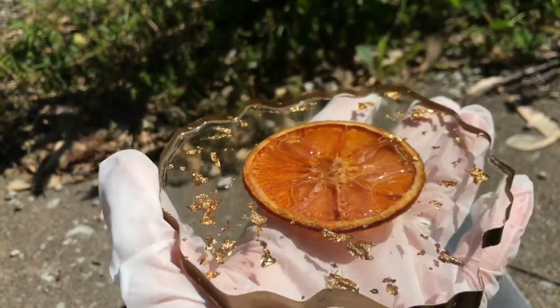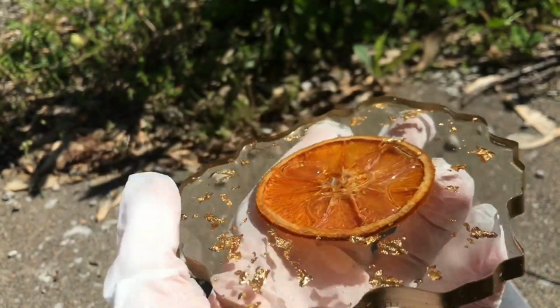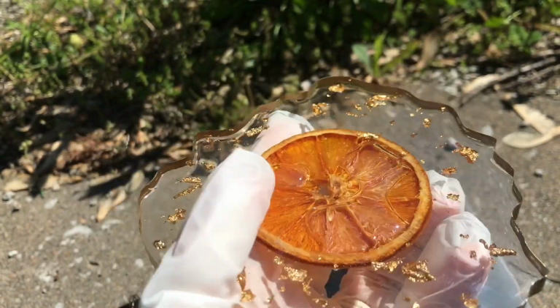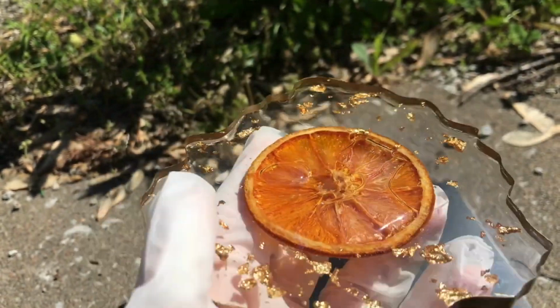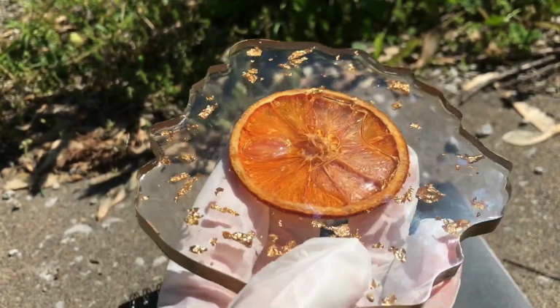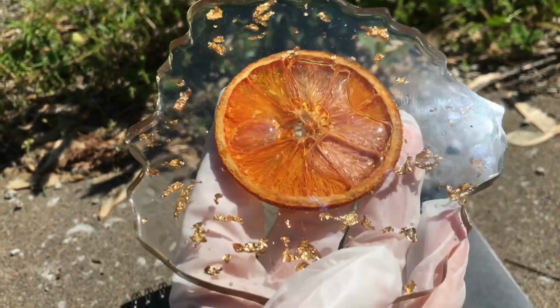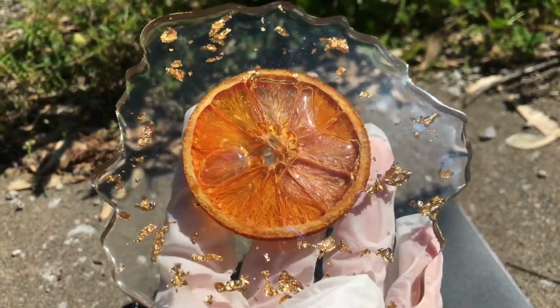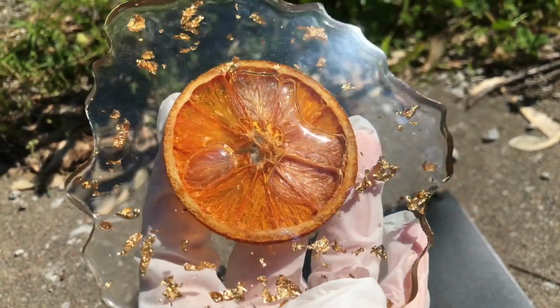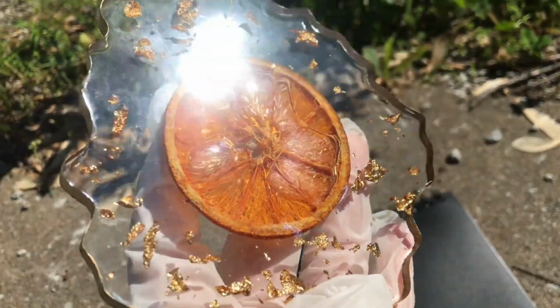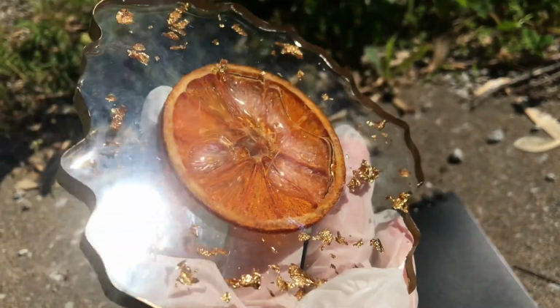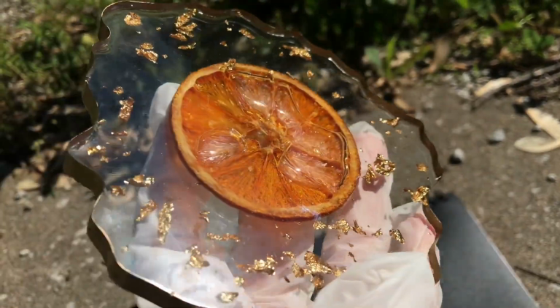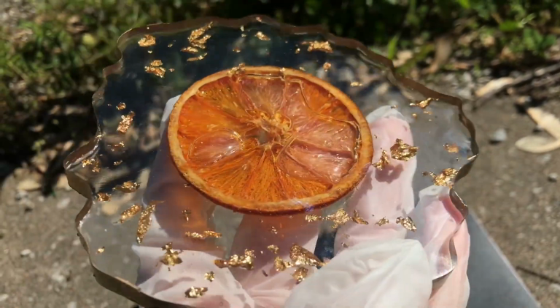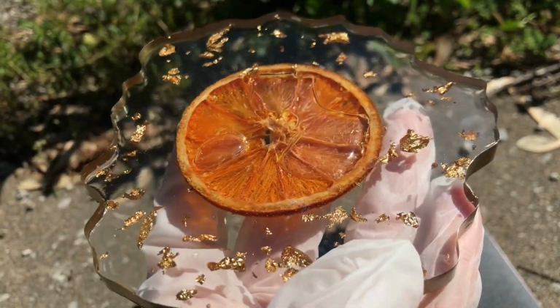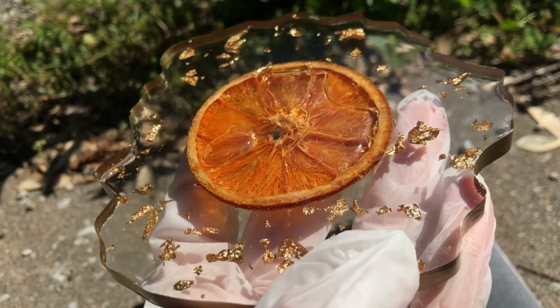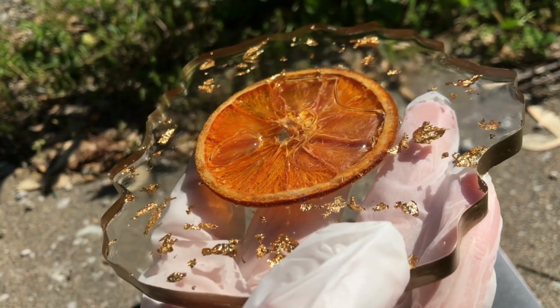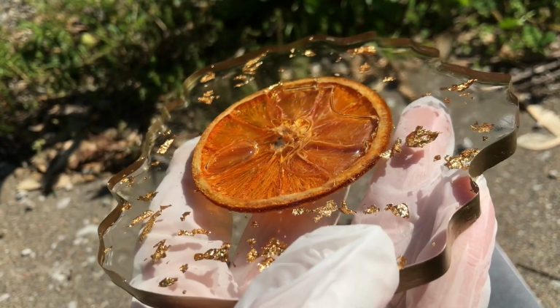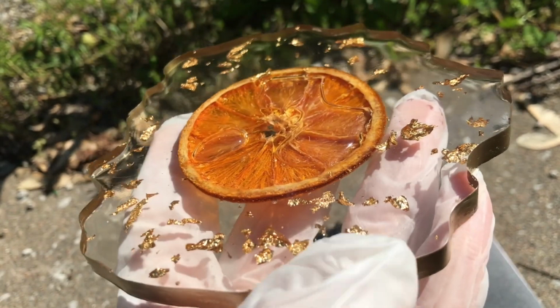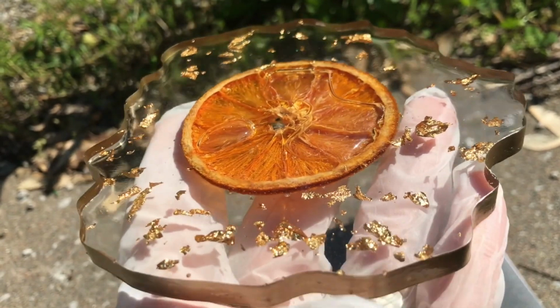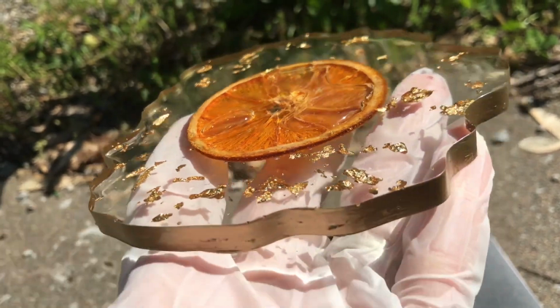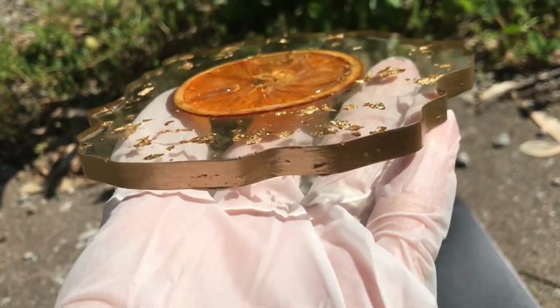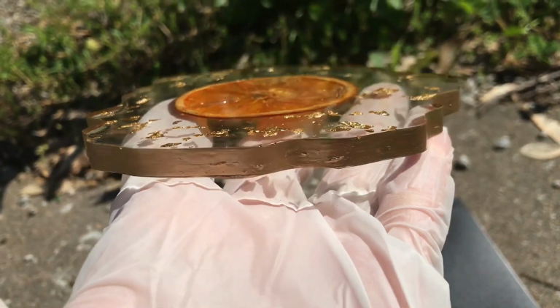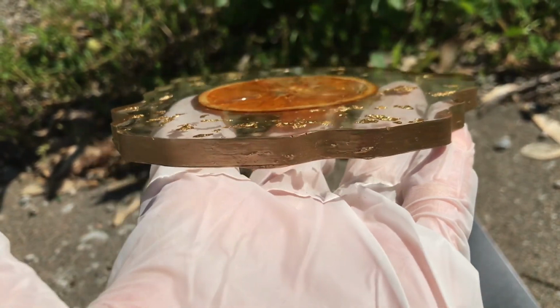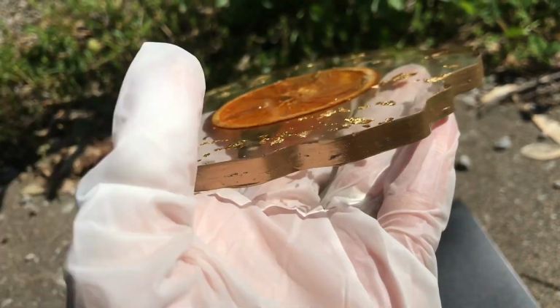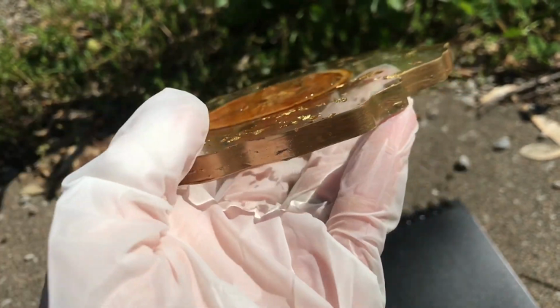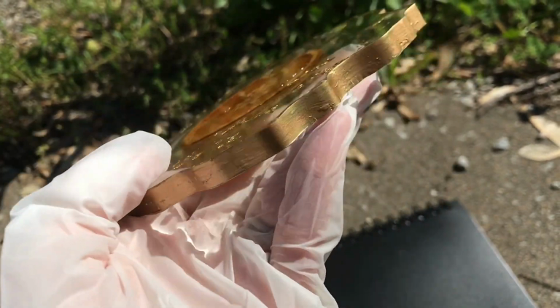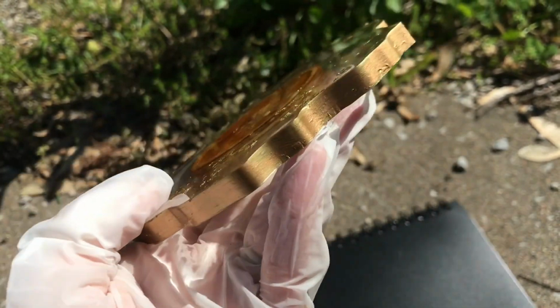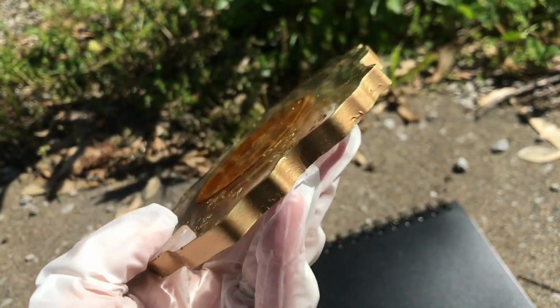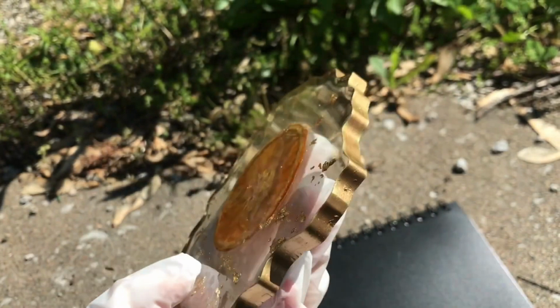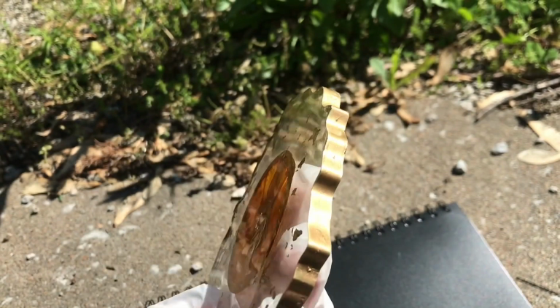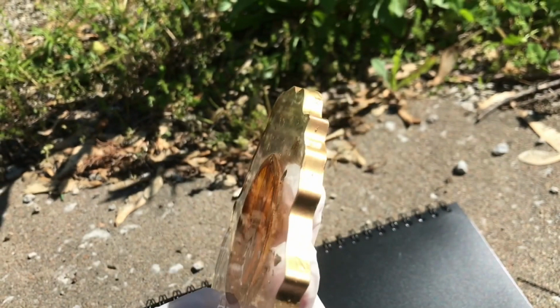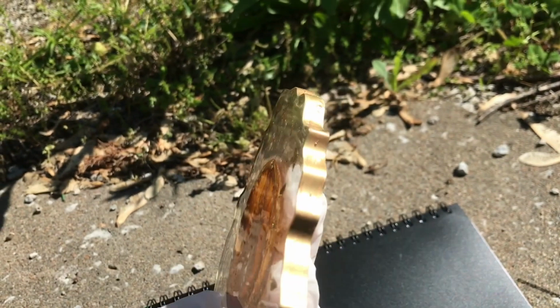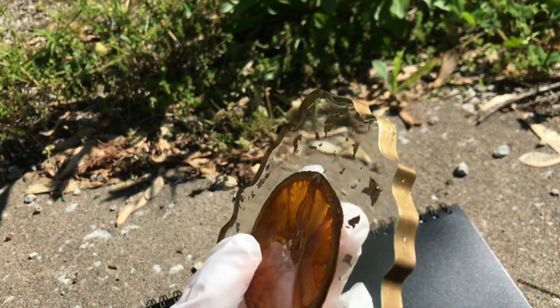These bubbles here are on the back side from where I put them in, and I'm really not mad at the bubbles — I think it looks really cool in the oranges actually.